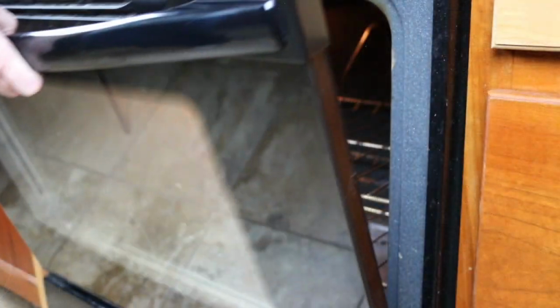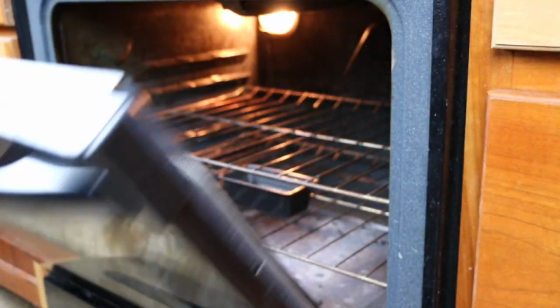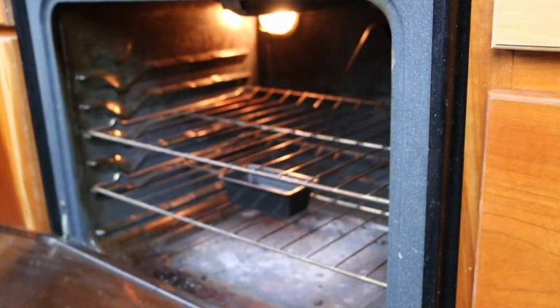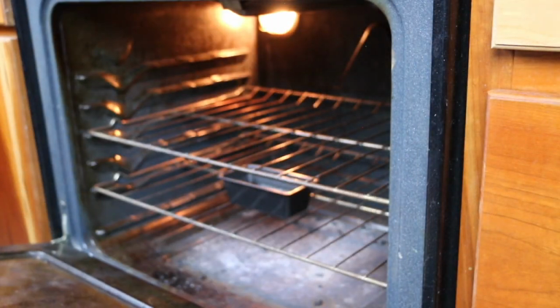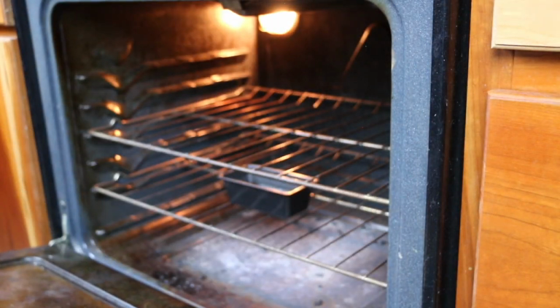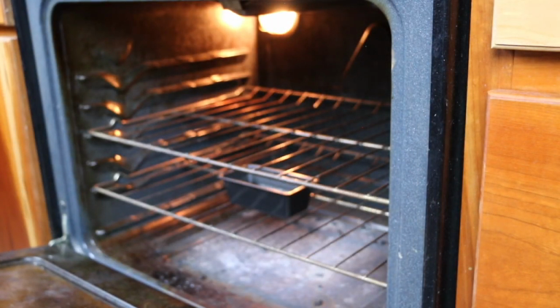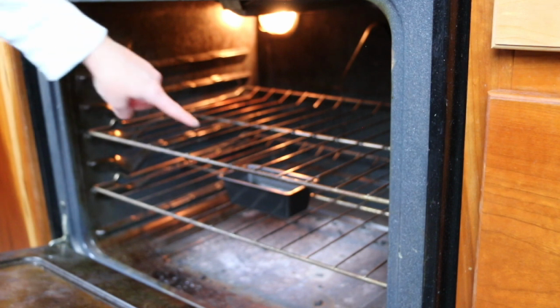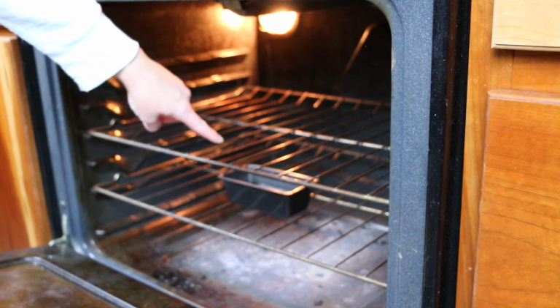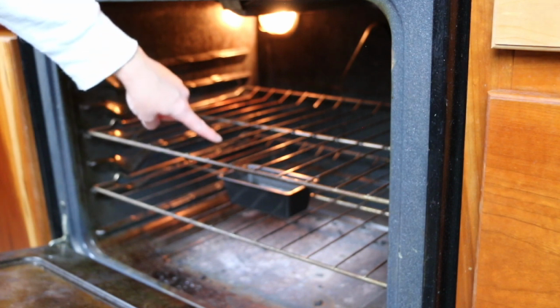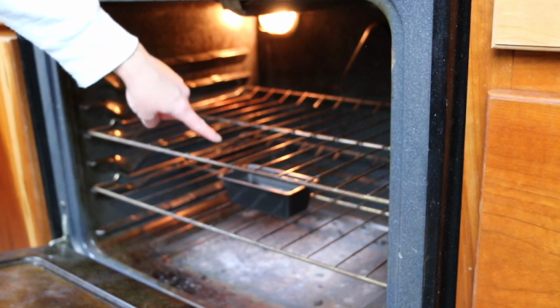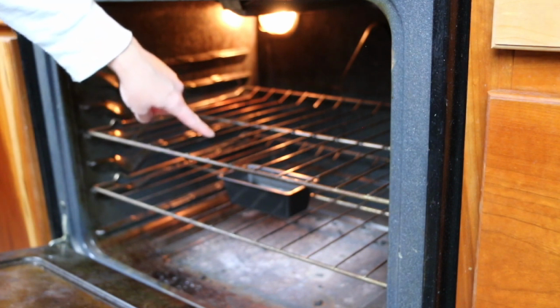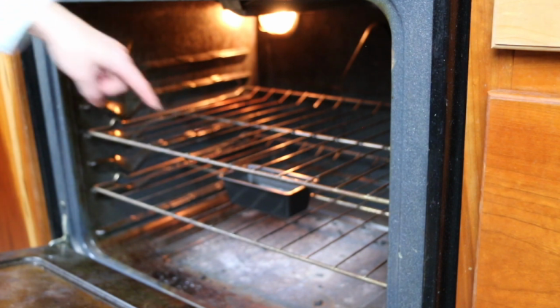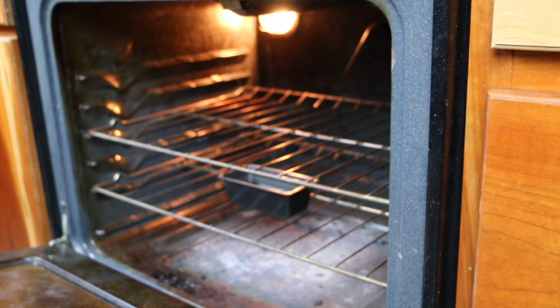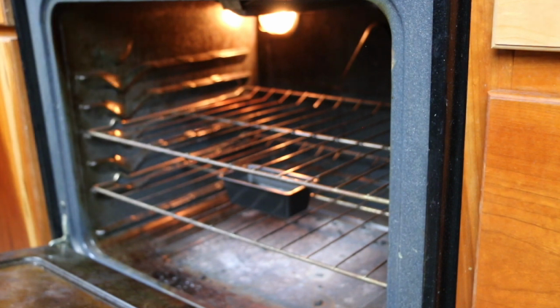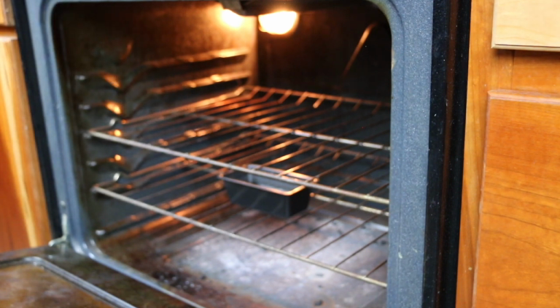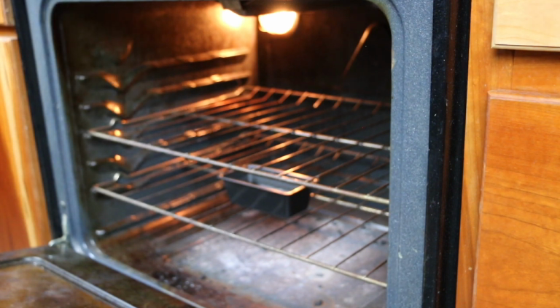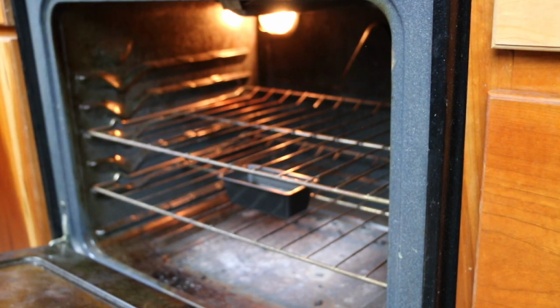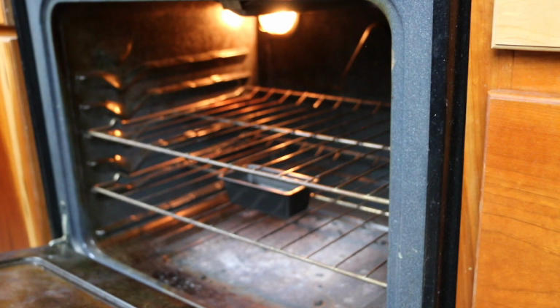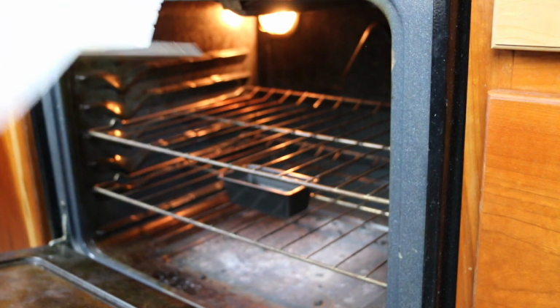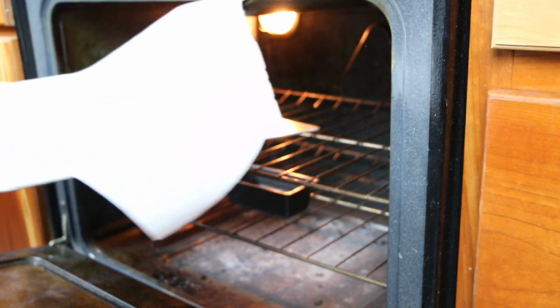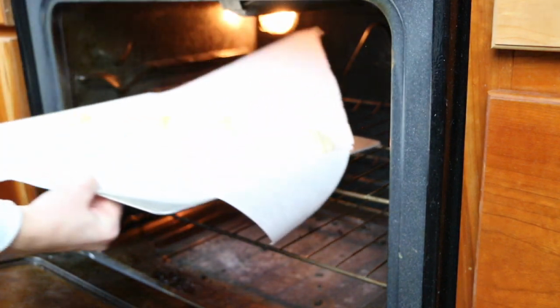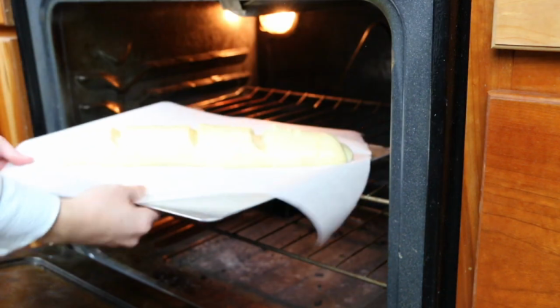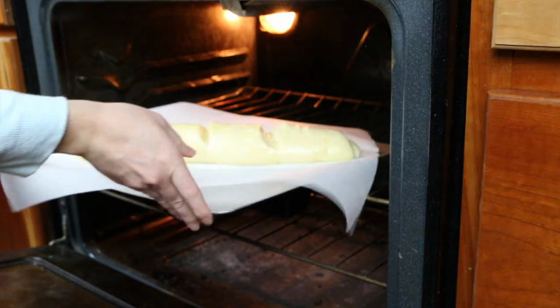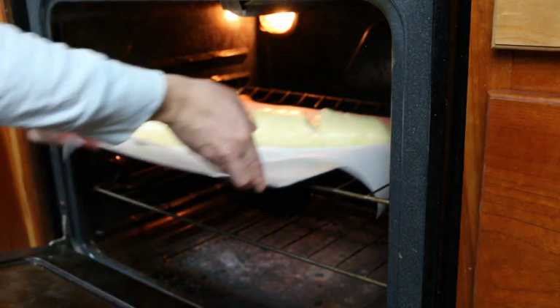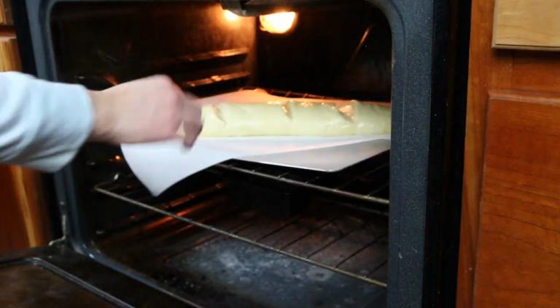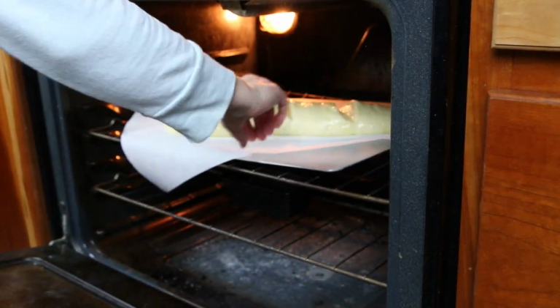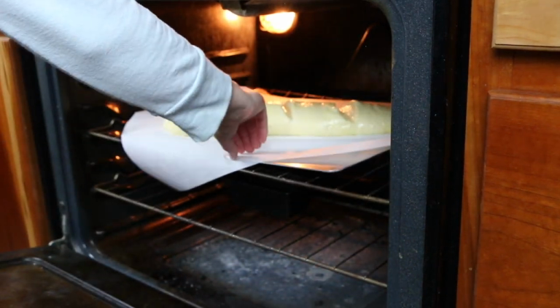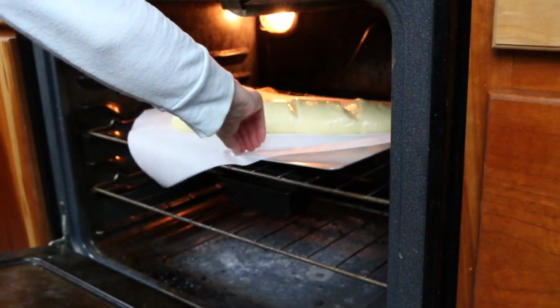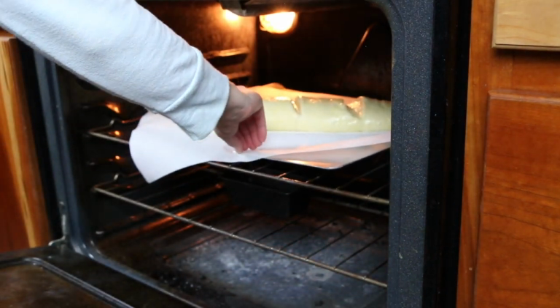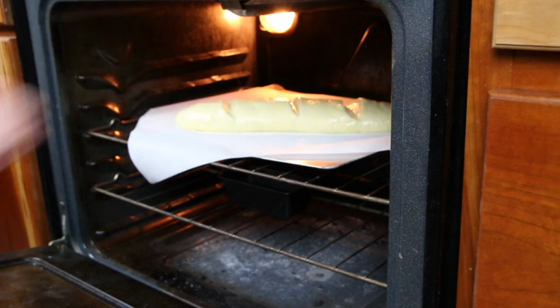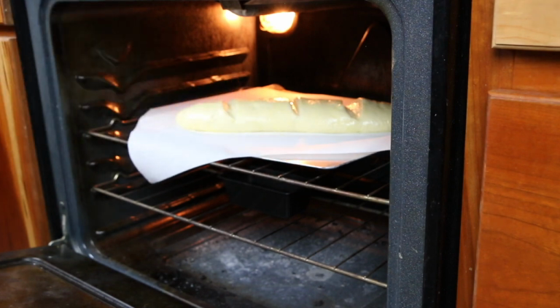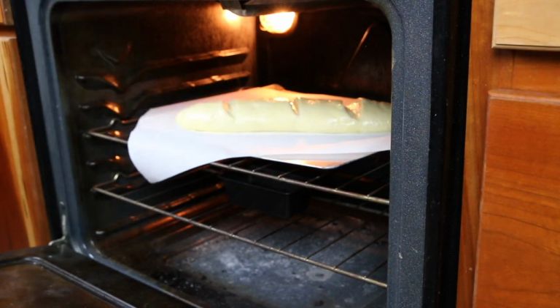Pre-heat your oven to 400 degrees. Here I have a little pan filled with about a cup of water. Put your bread into the oven and let it bake for 15 to 18 minutes.